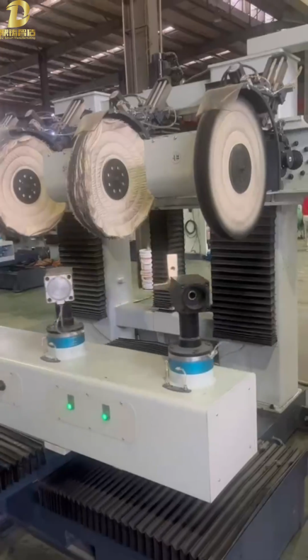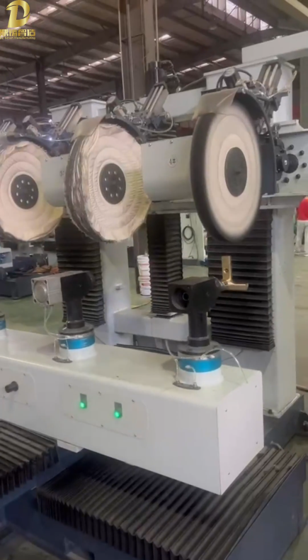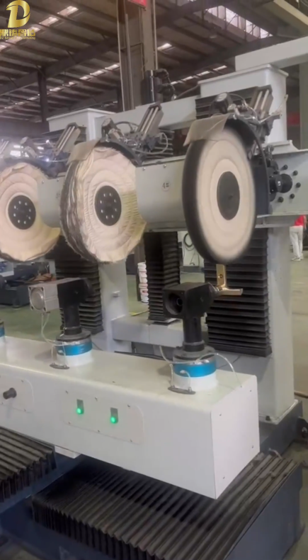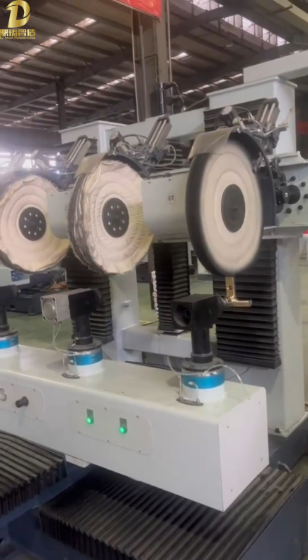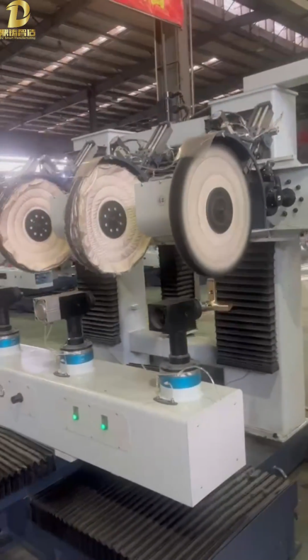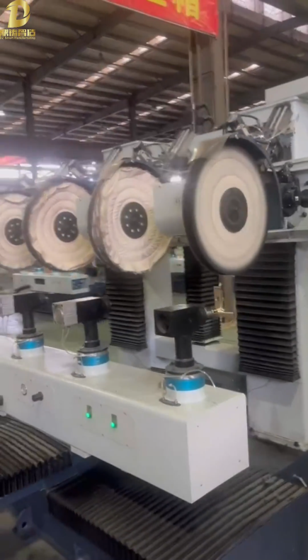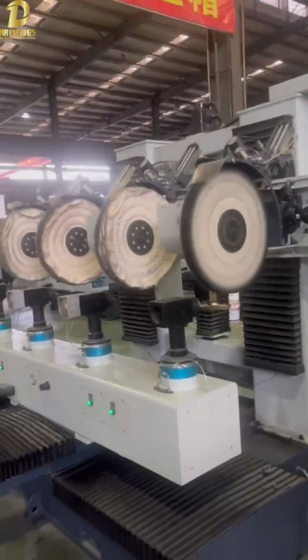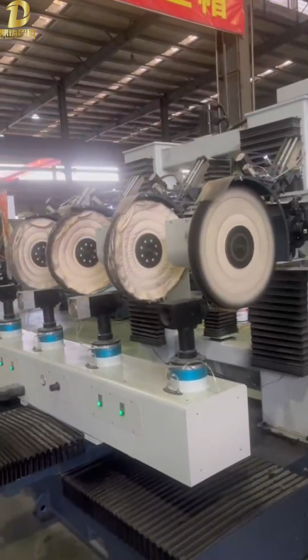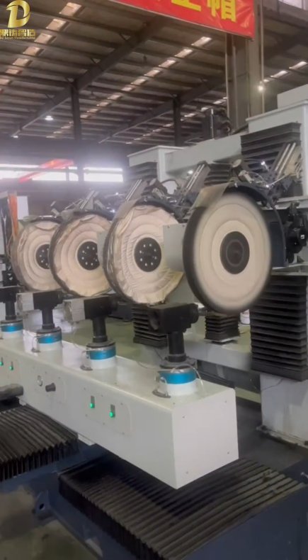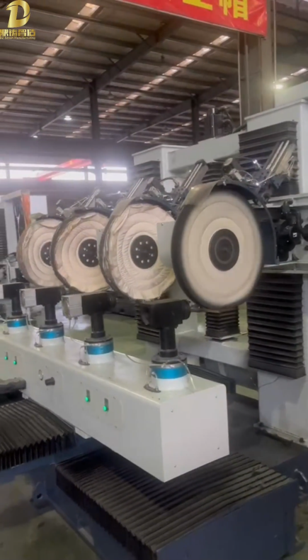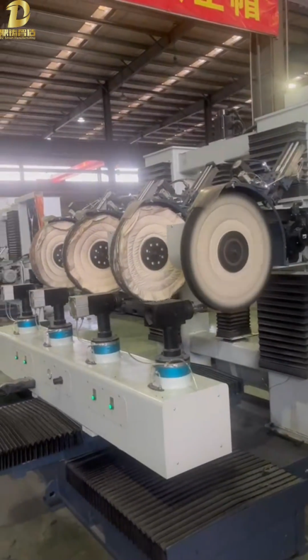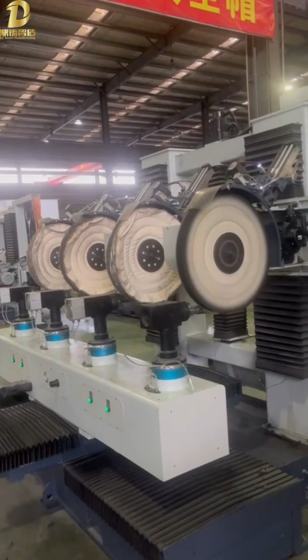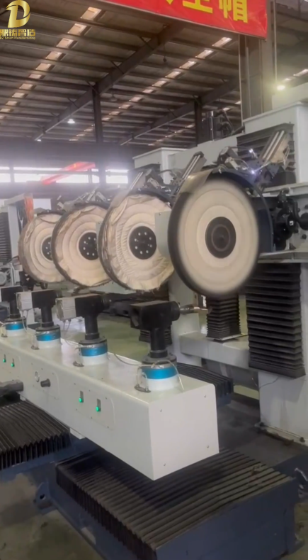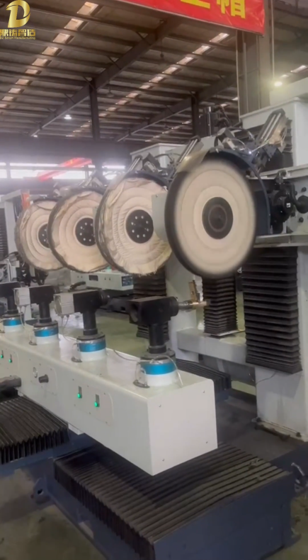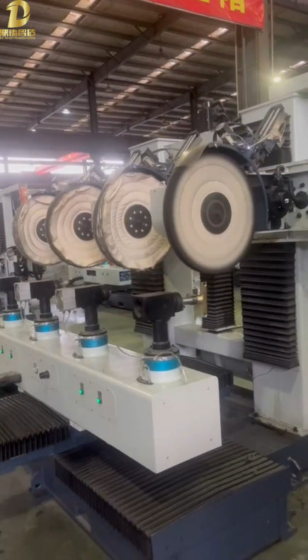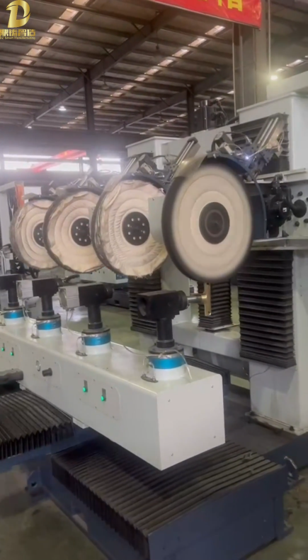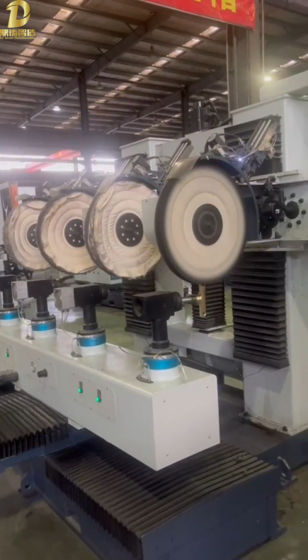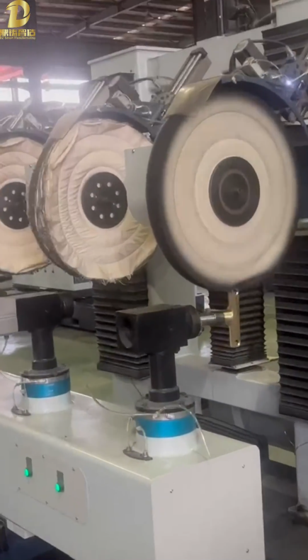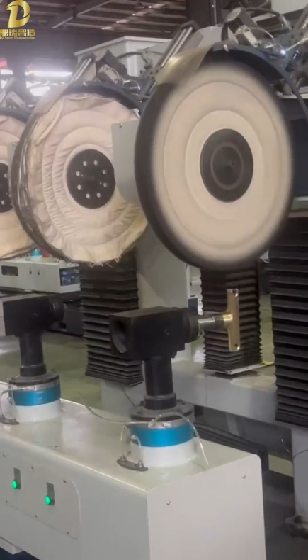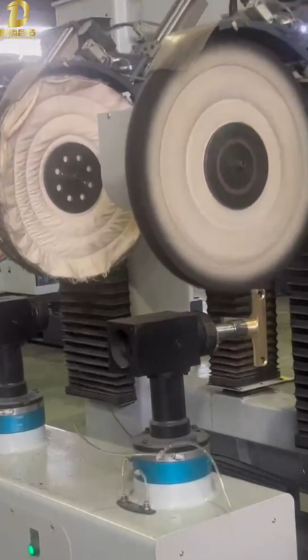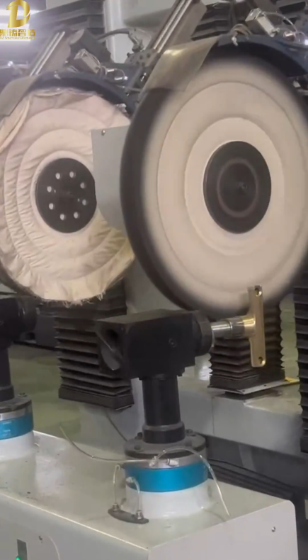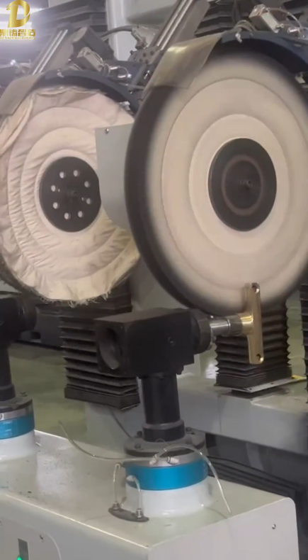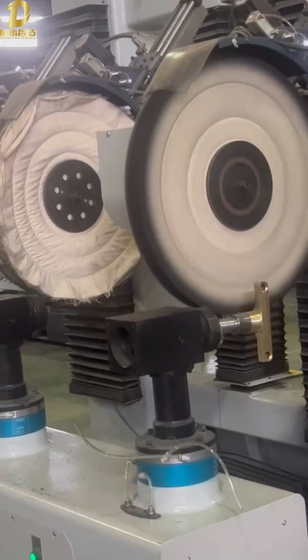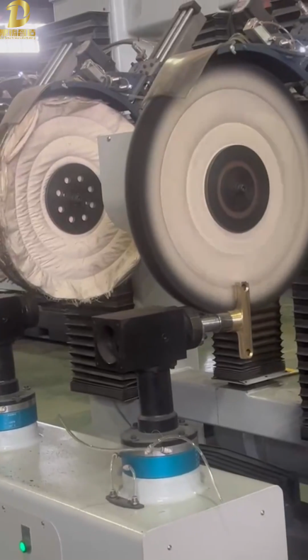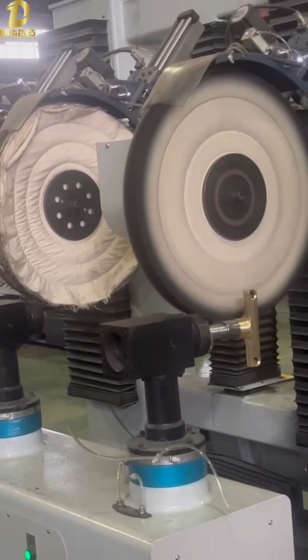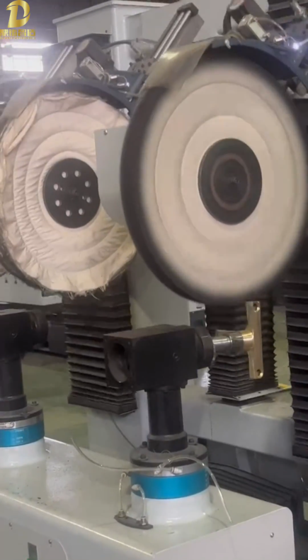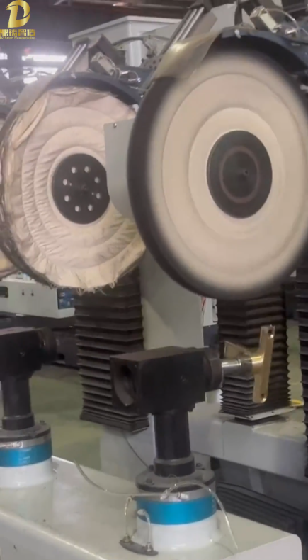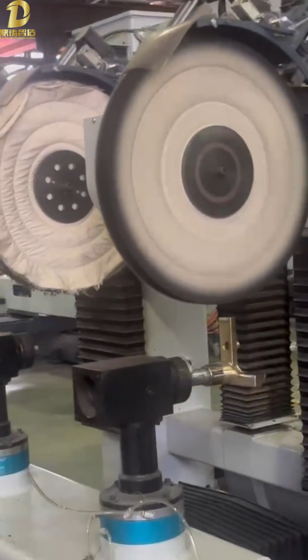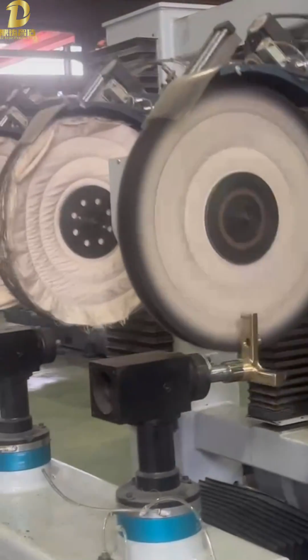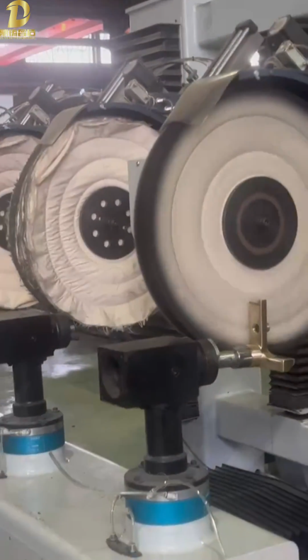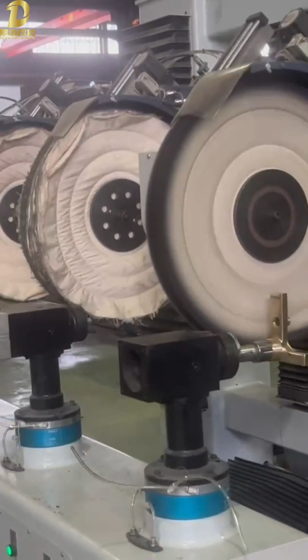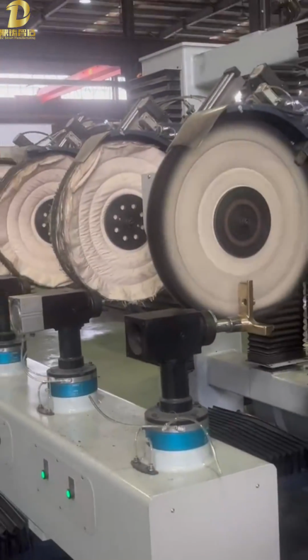The Automatic Polishing Machine is an exclusive polishing system consisting of manipulators with a low-axis rotary system. Multiple stations' simultaneous operation ensures high flexibility and high product efficiency.